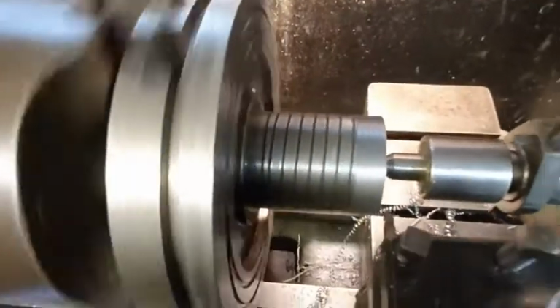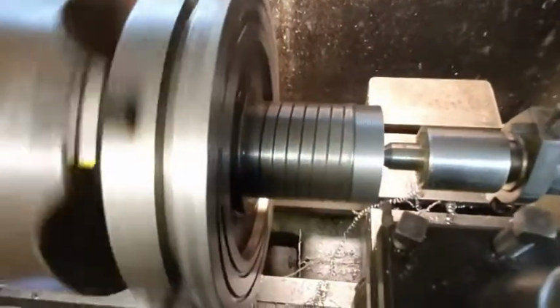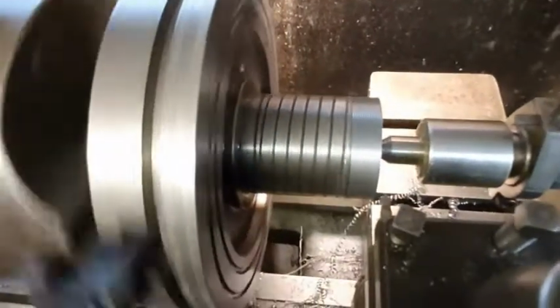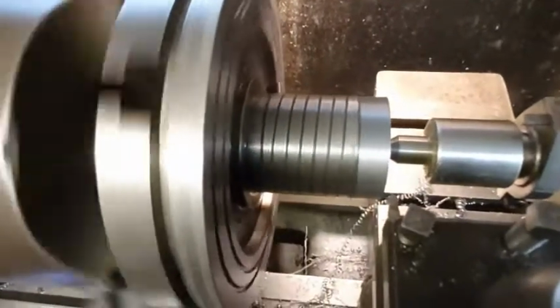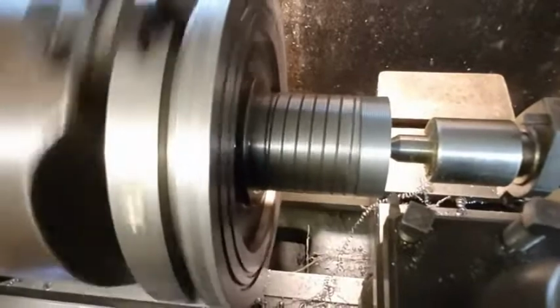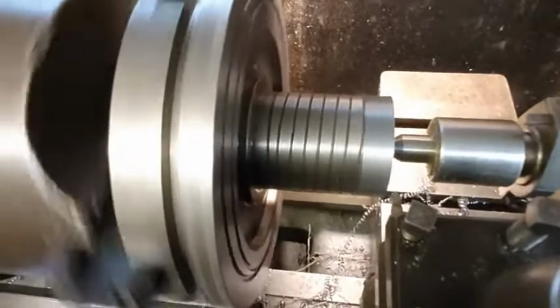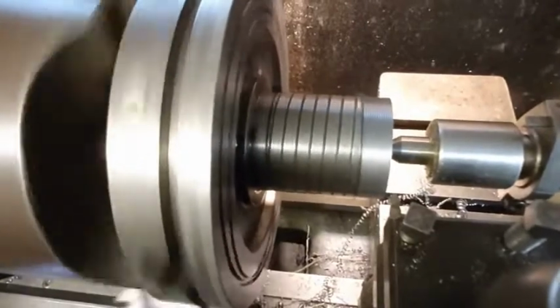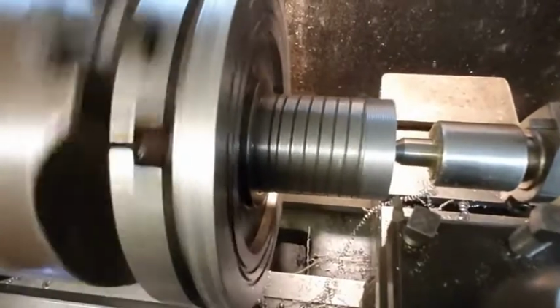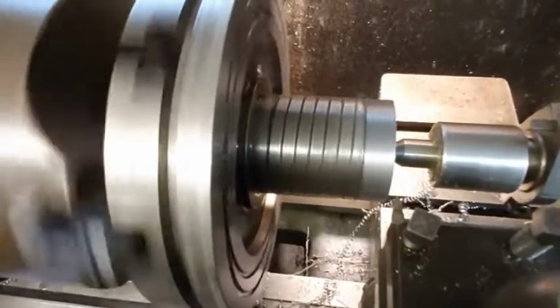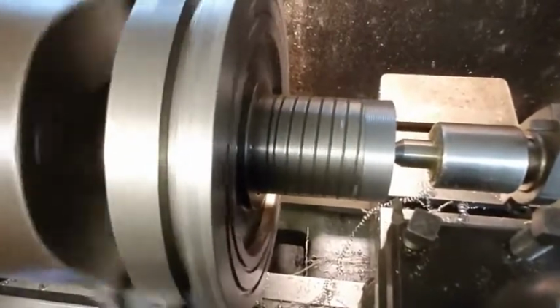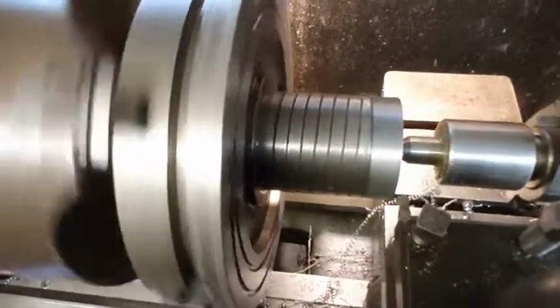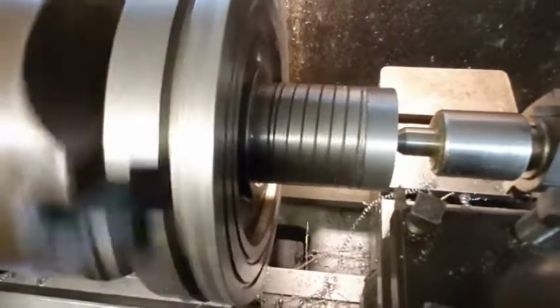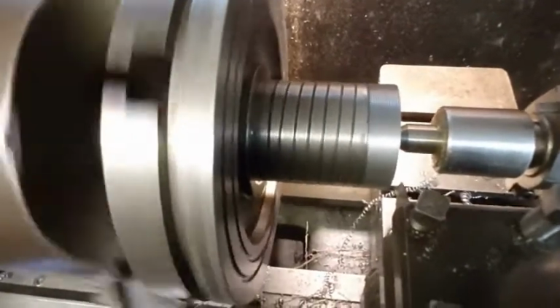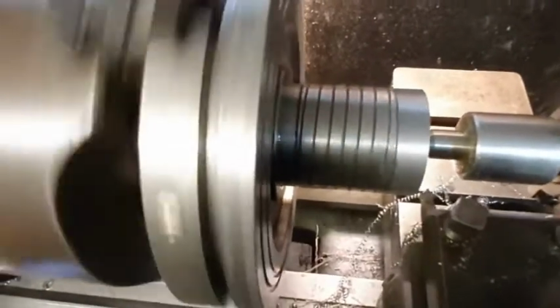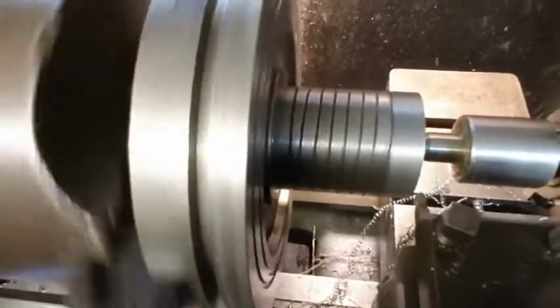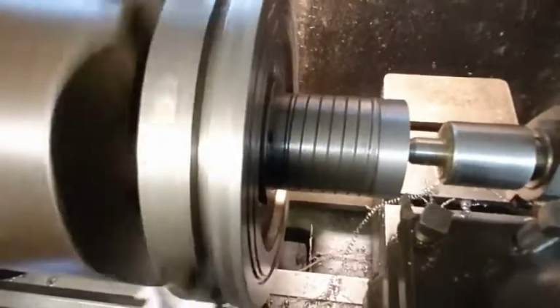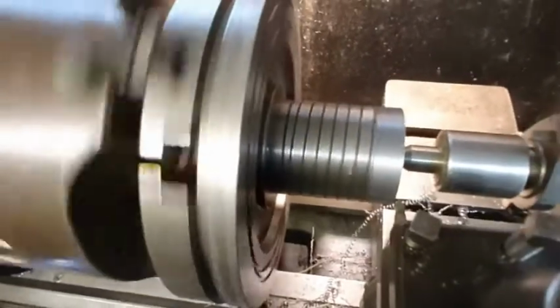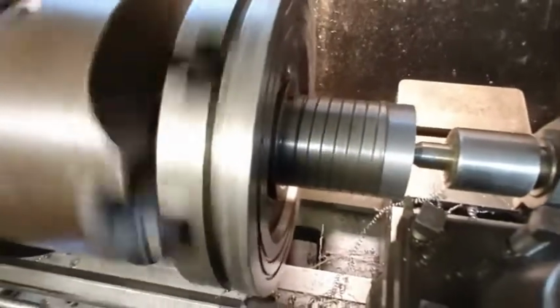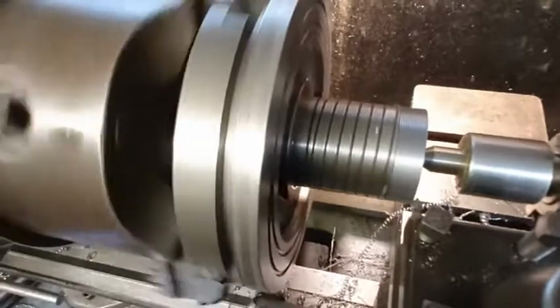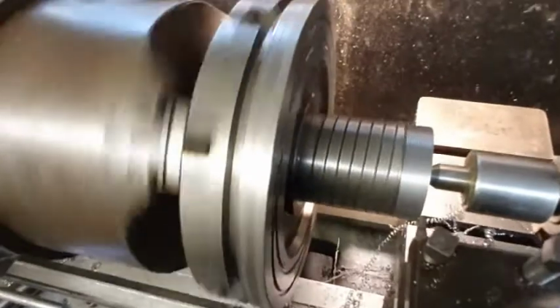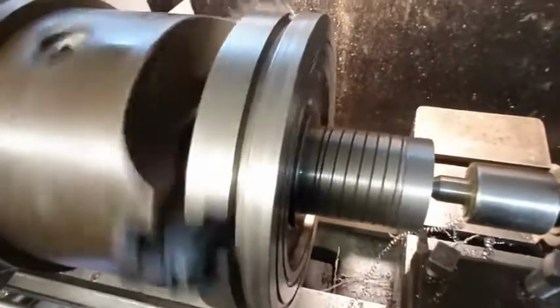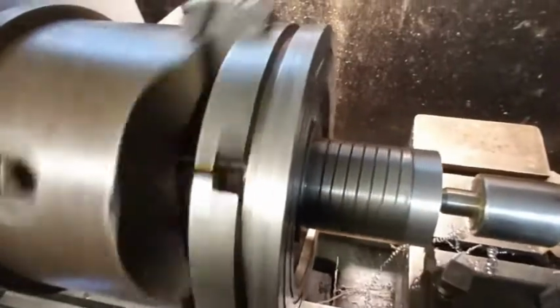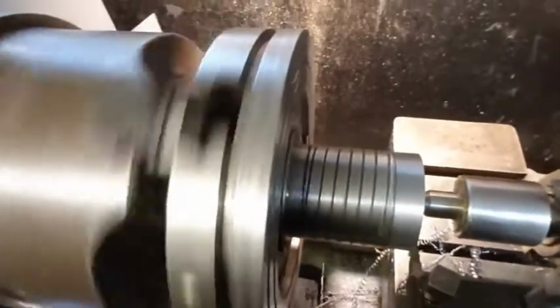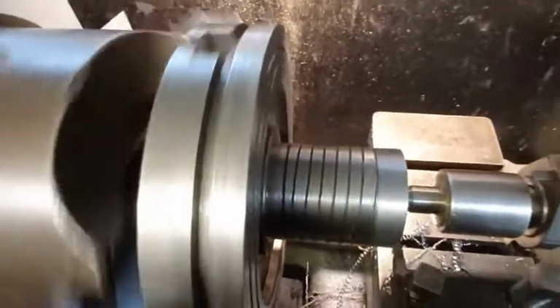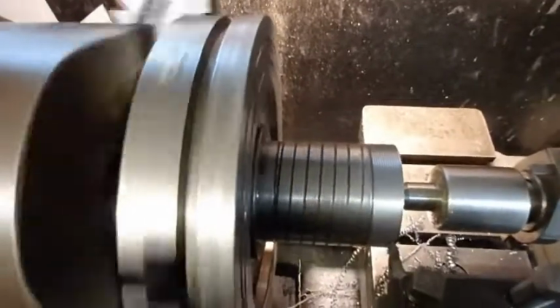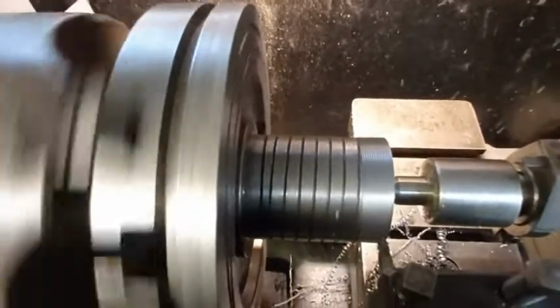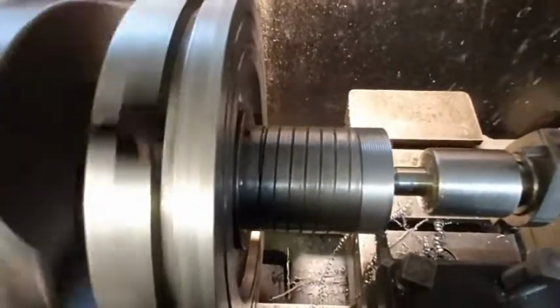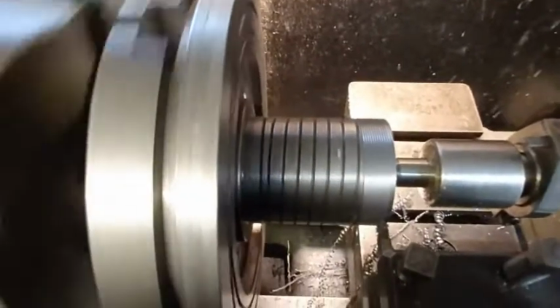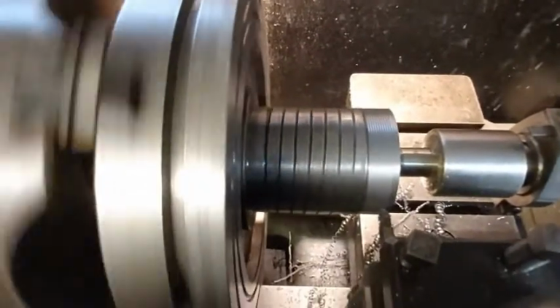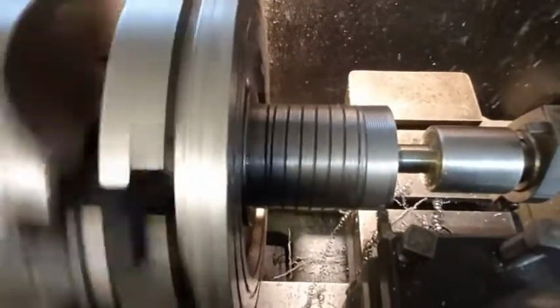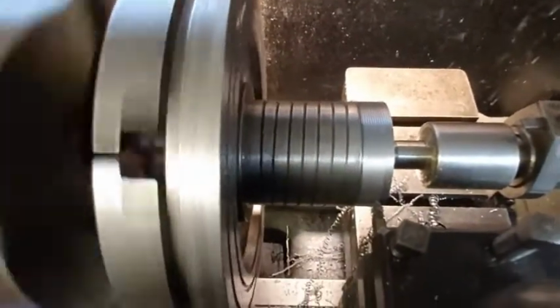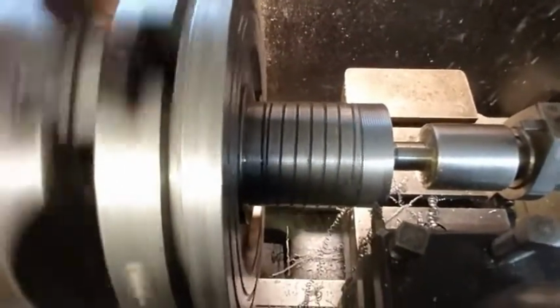I'm screw cutting the extension piece at 26 TPI. It's a fairly fine thread and will make the thrust plate easier to adjust.